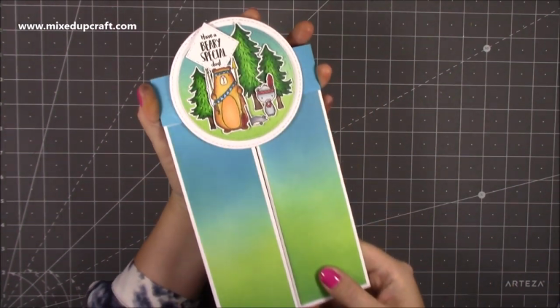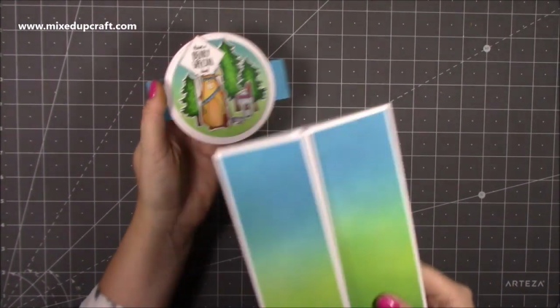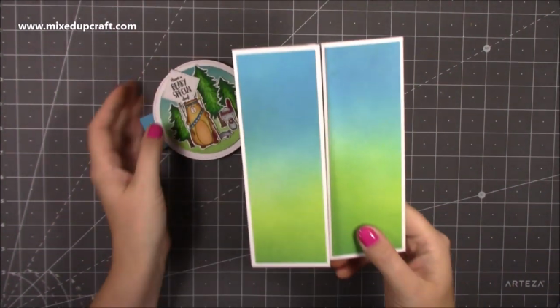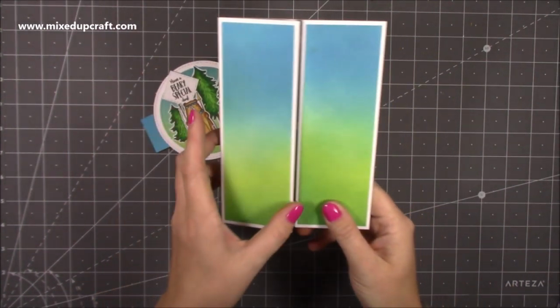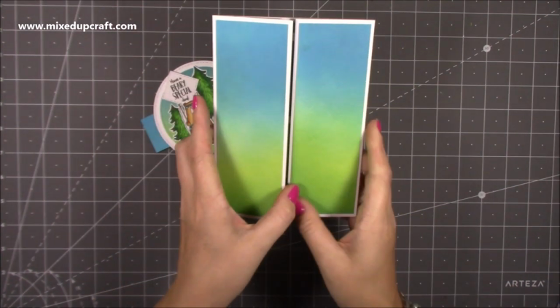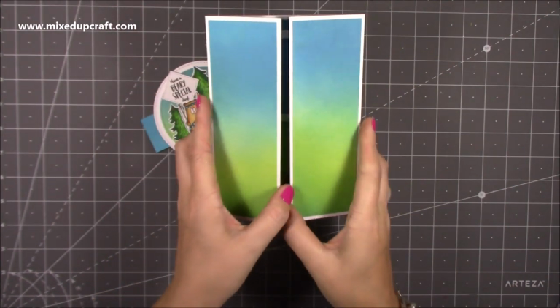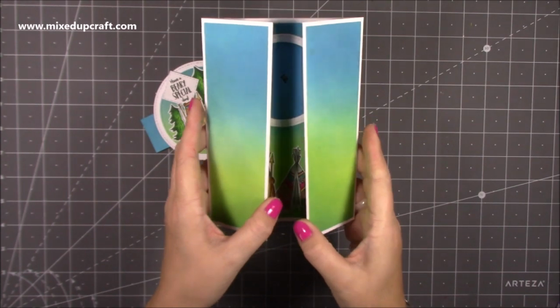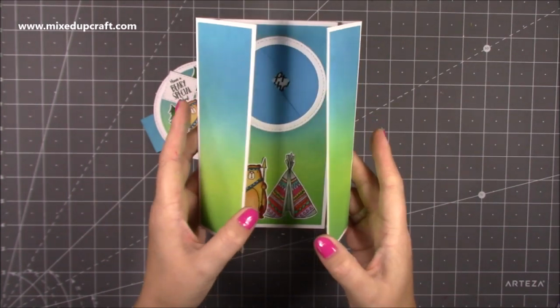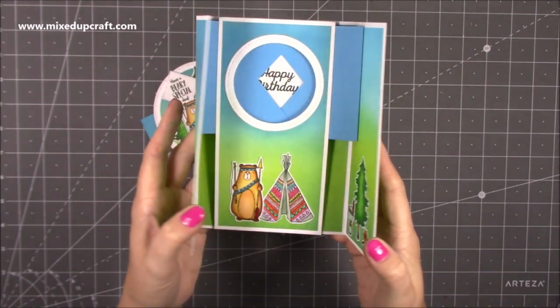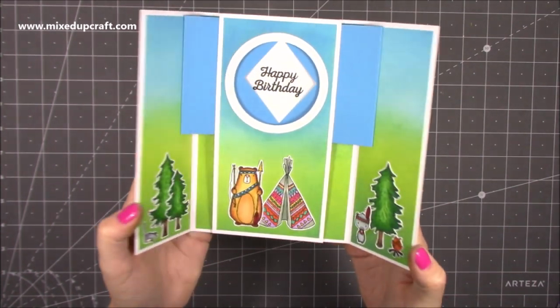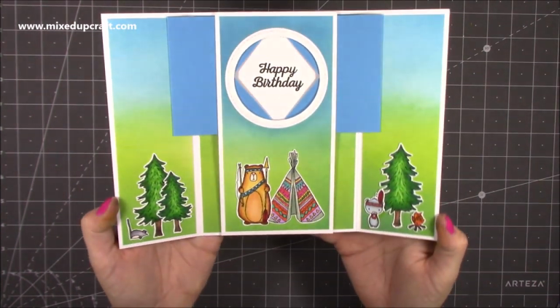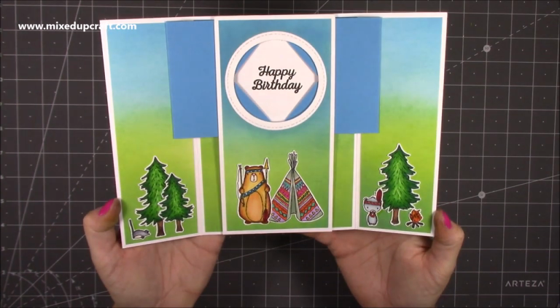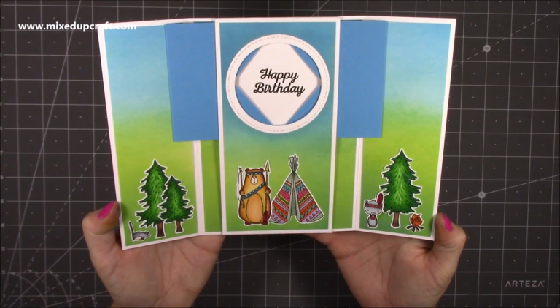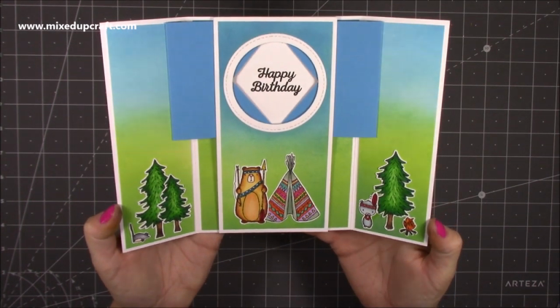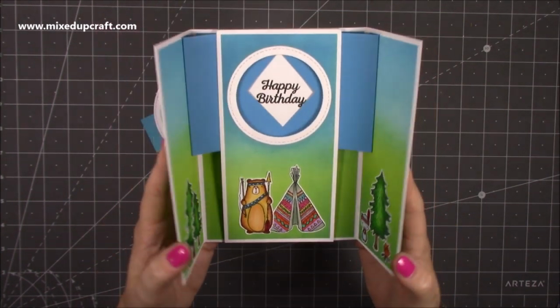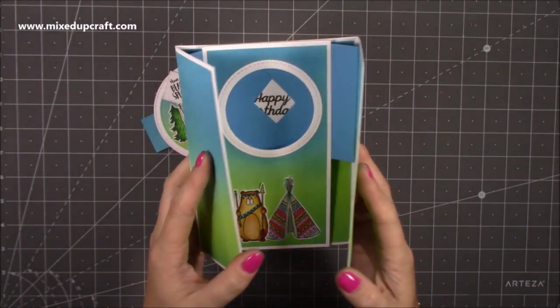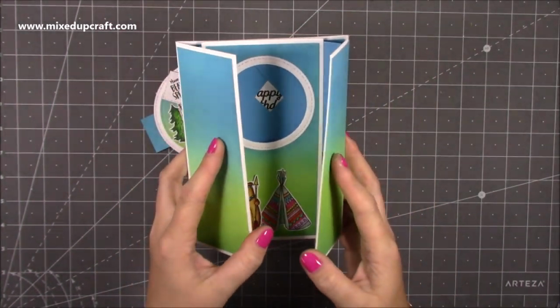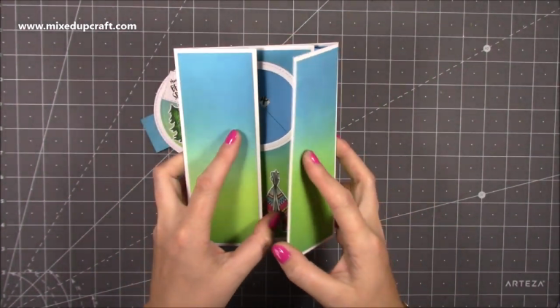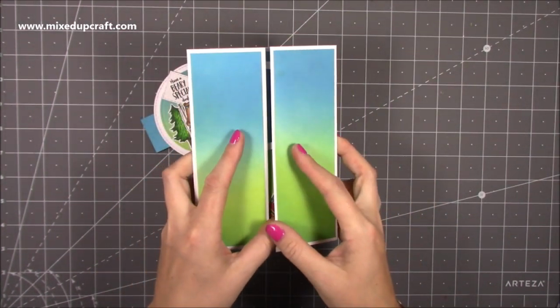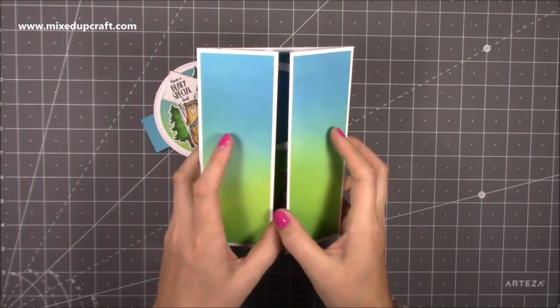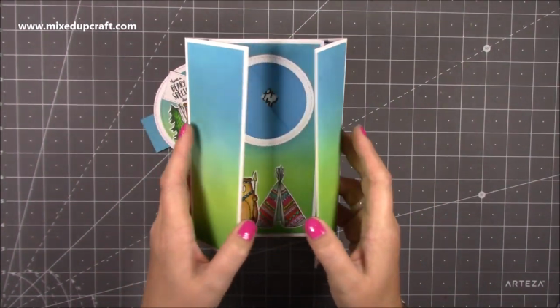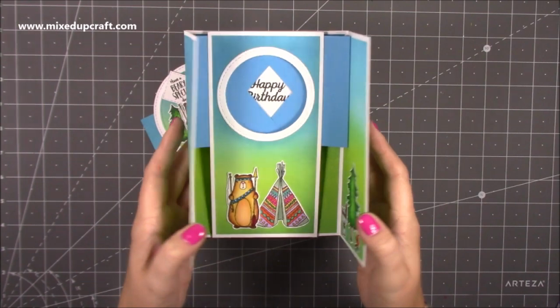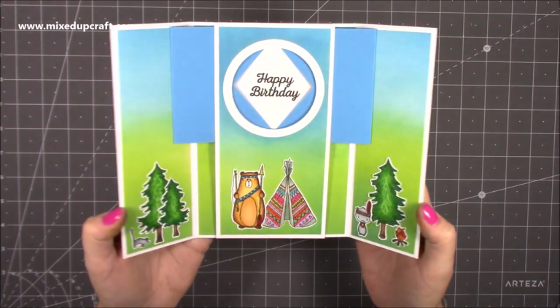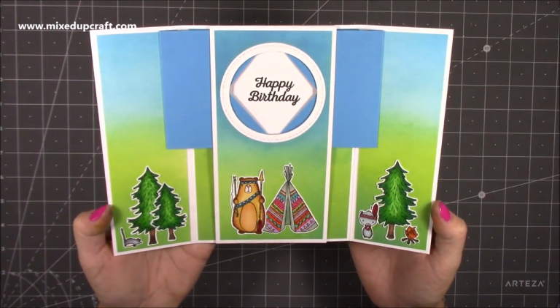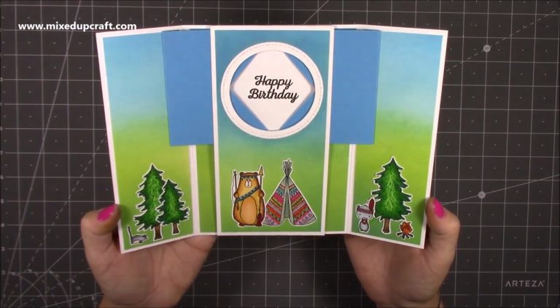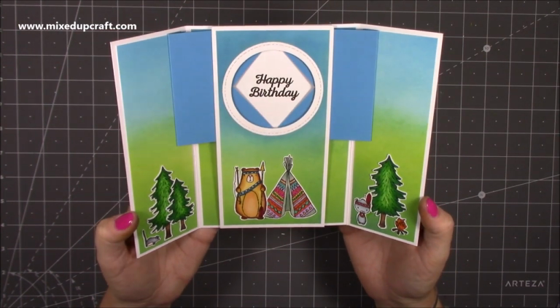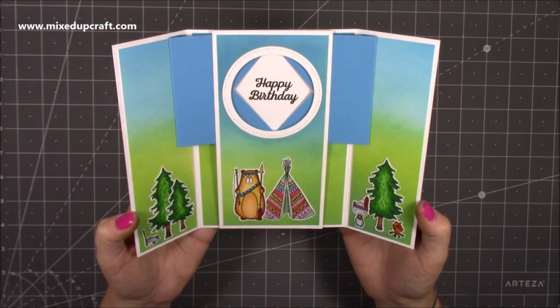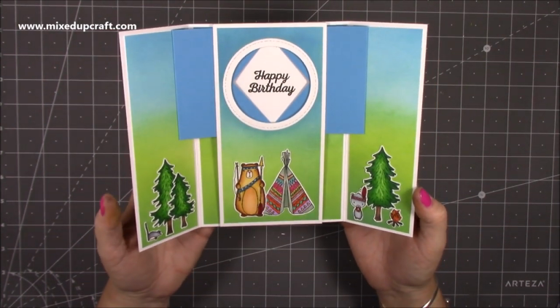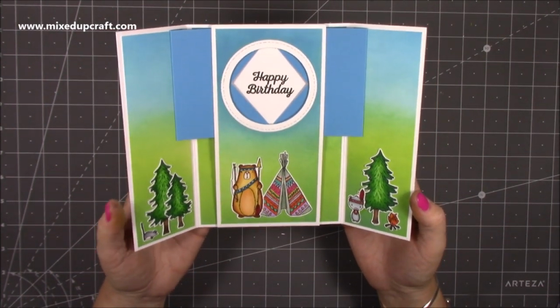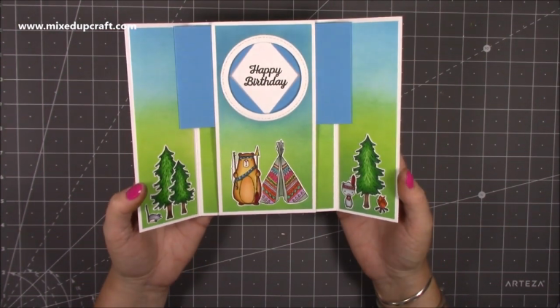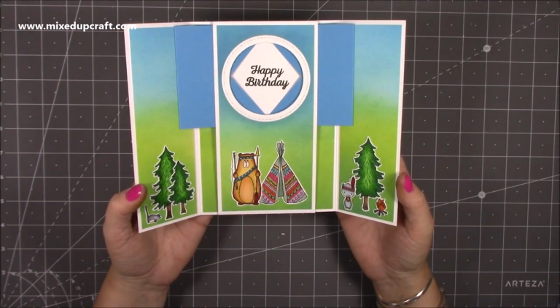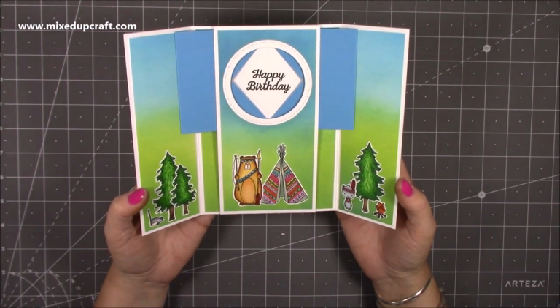Take the belly band off and then you open it up and you have this. And I love the sound — it's quite a satisfying sound. I love how this has come together.